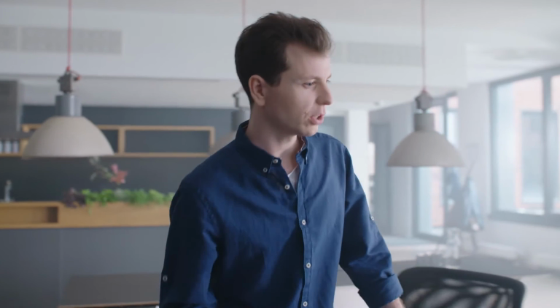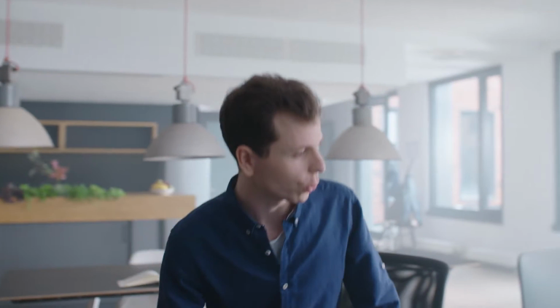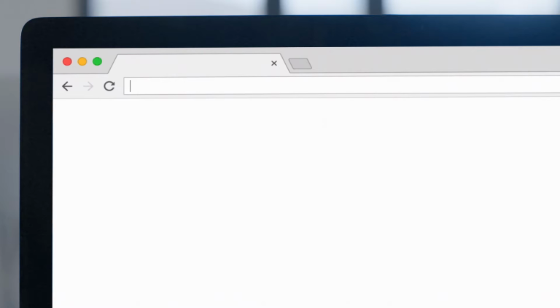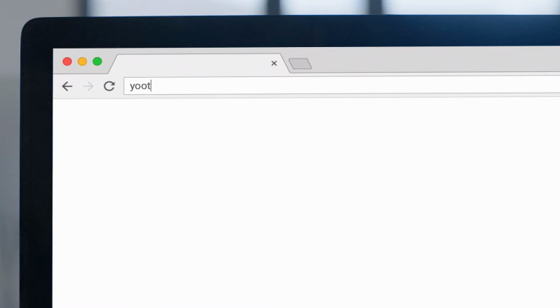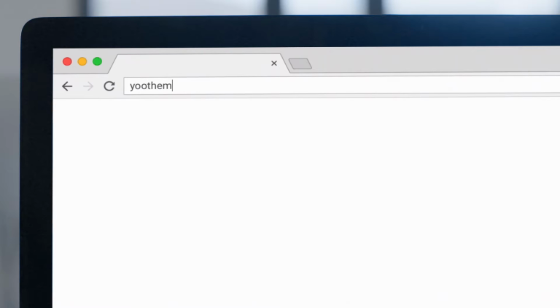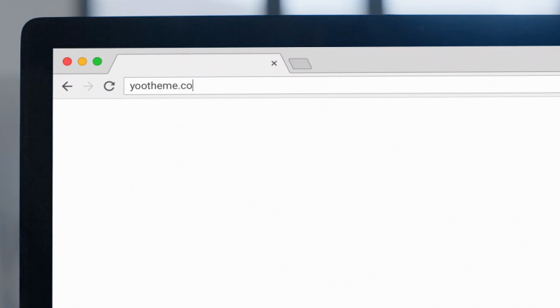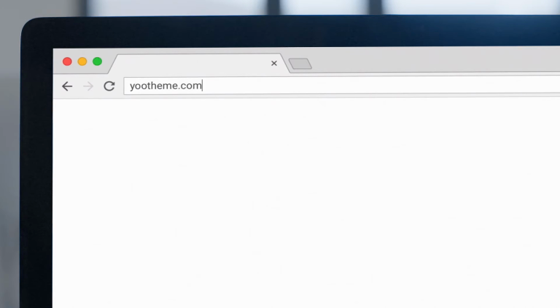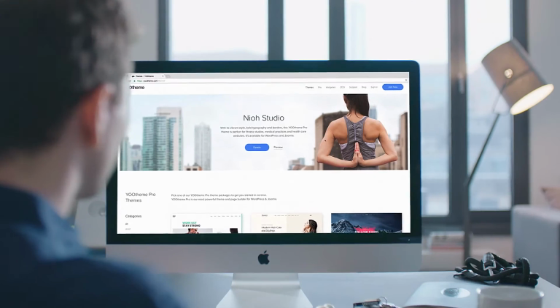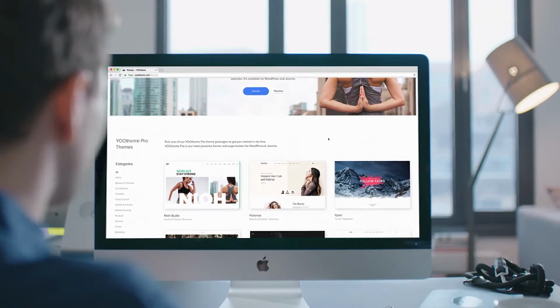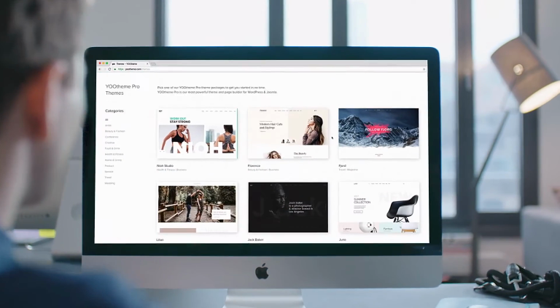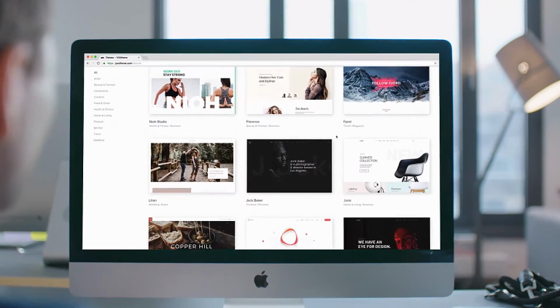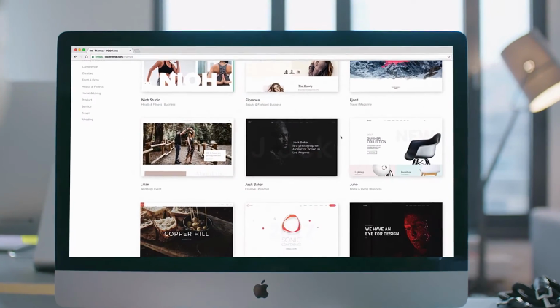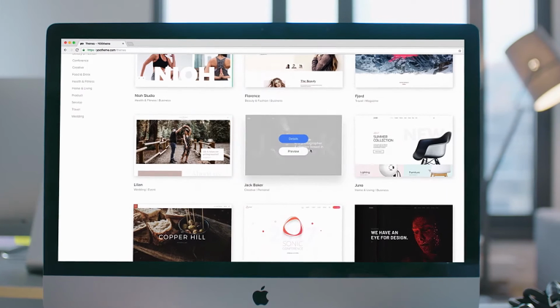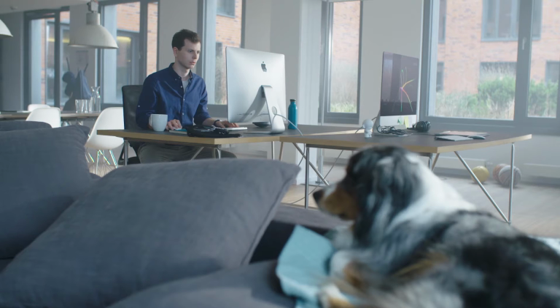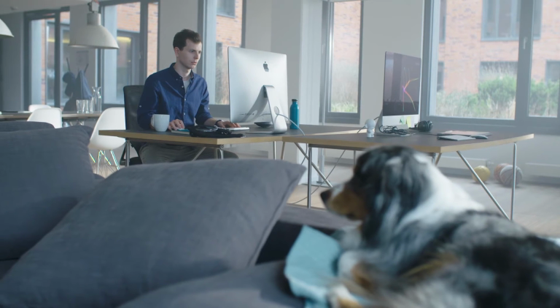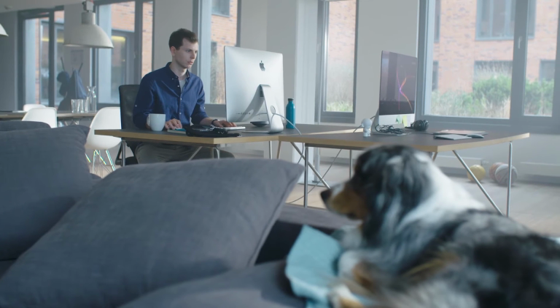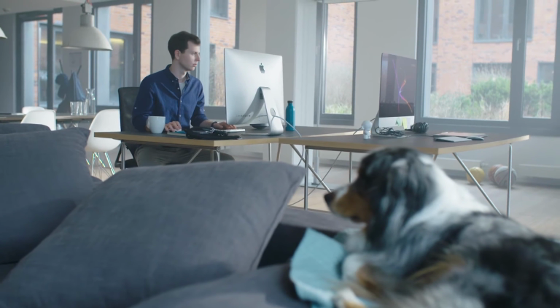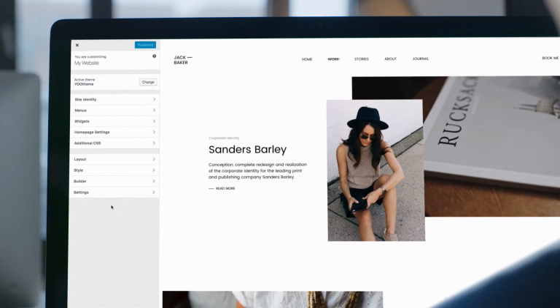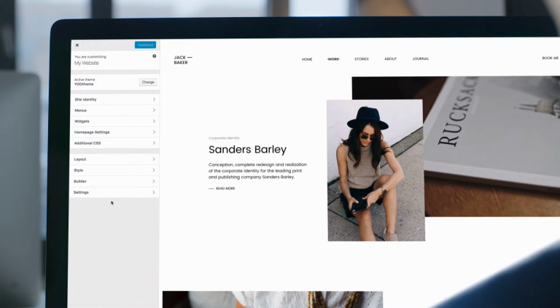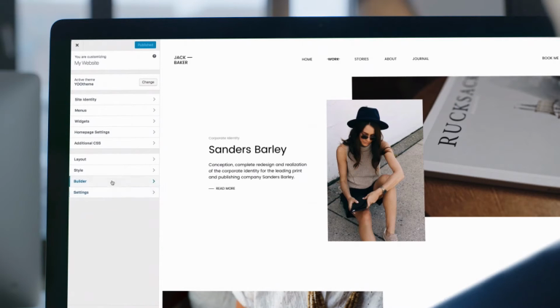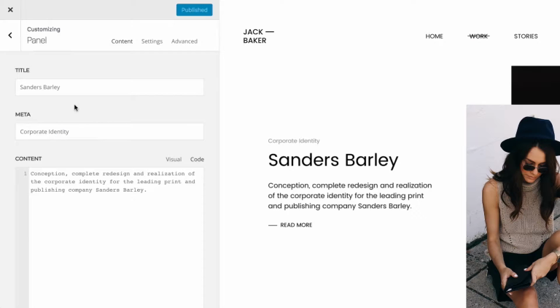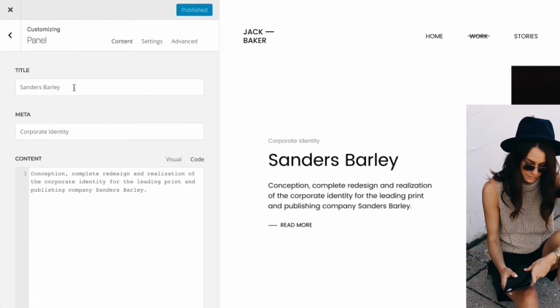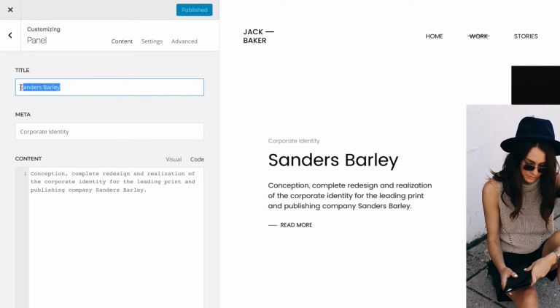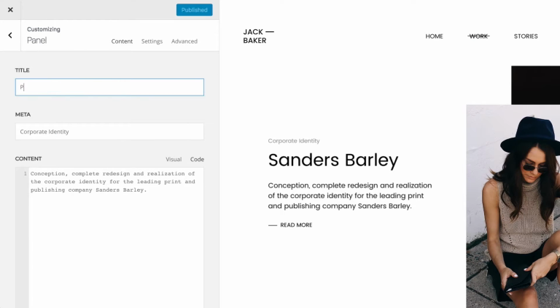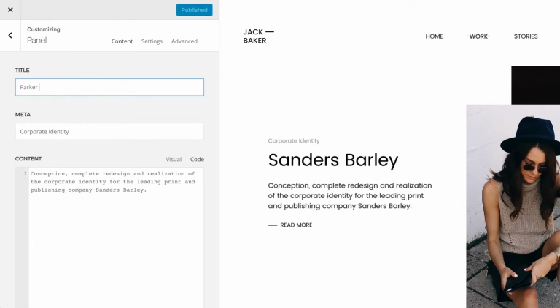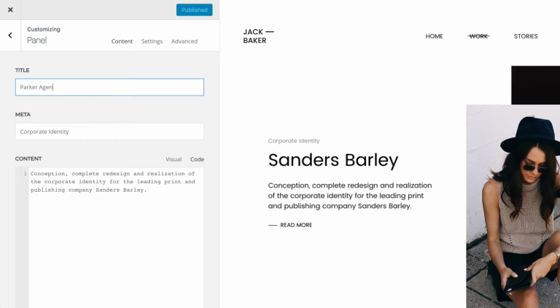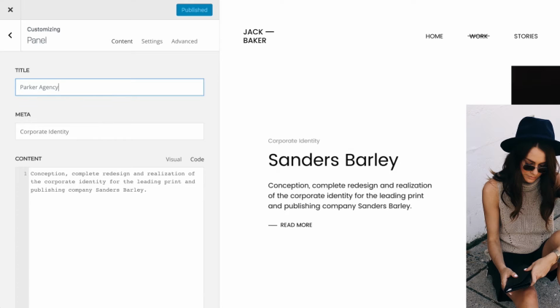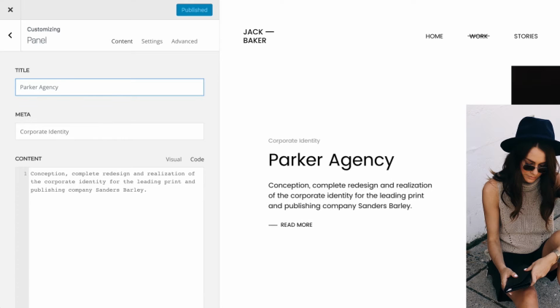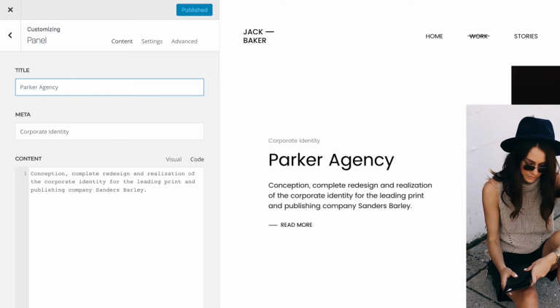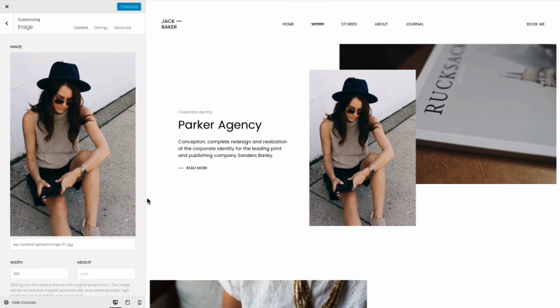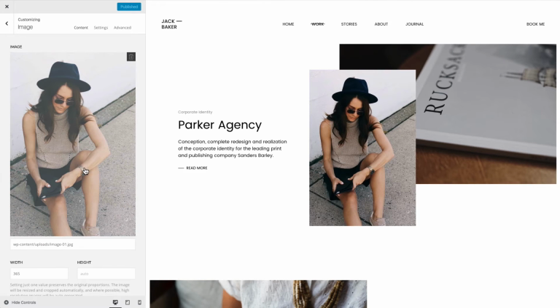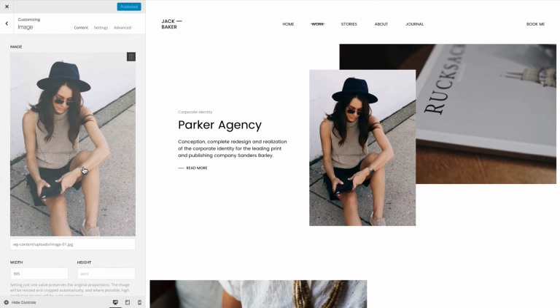Simply go to uTheme.com and browse the huge collection of ready-to-use websites. Design and build your website visually. Add text and images and see it come to life in real time.